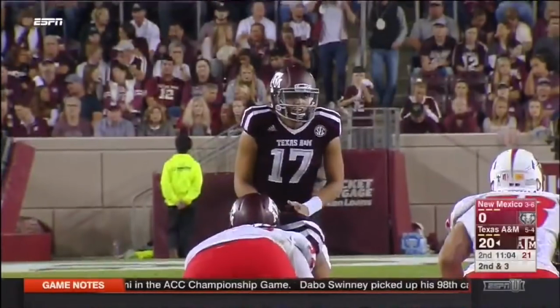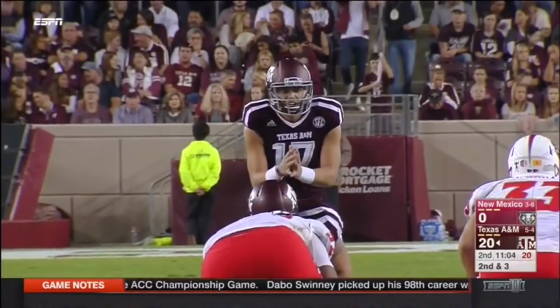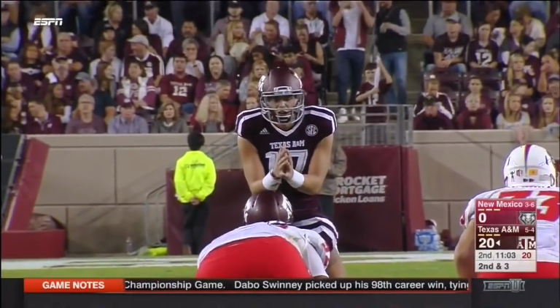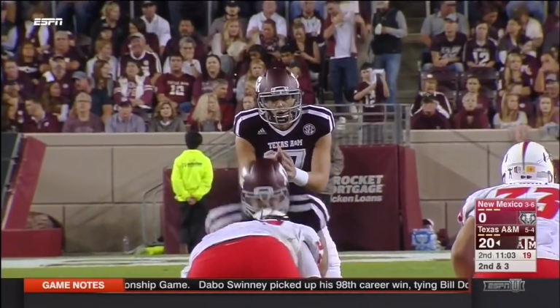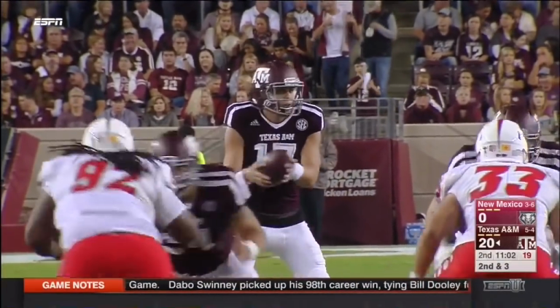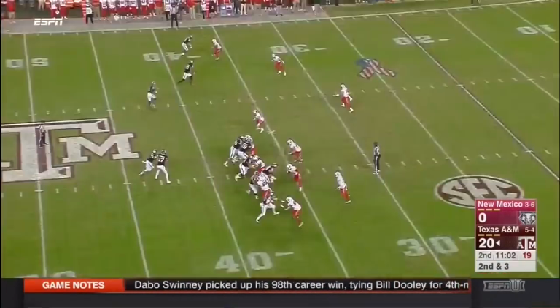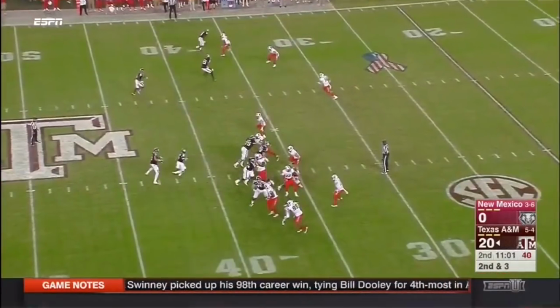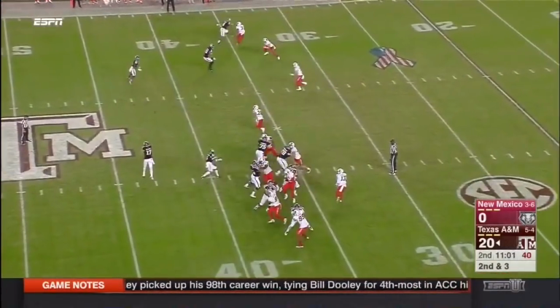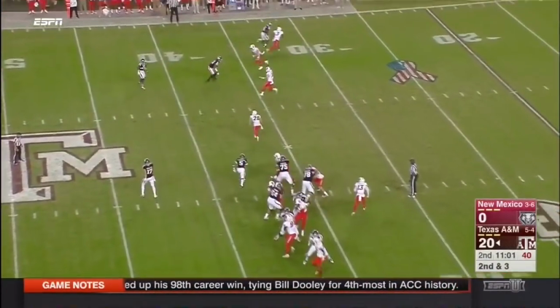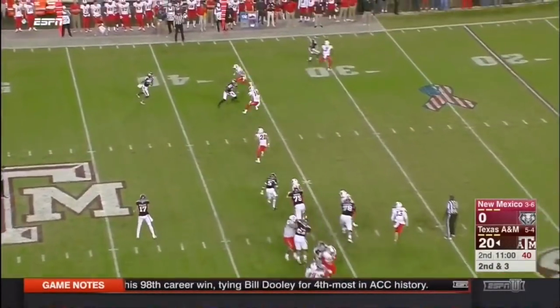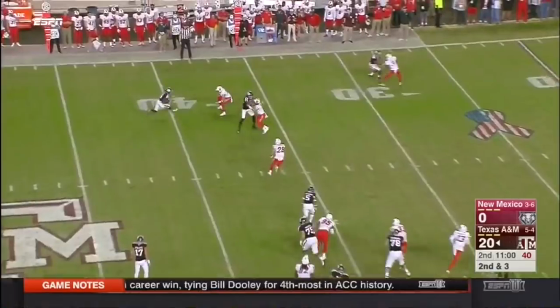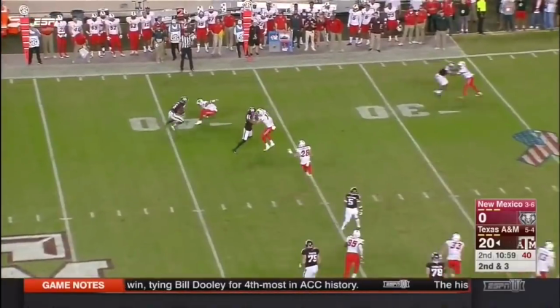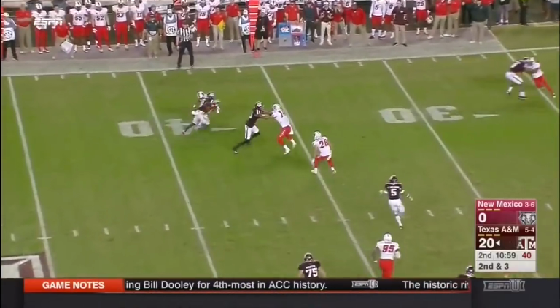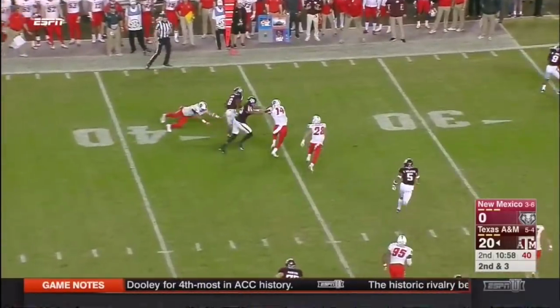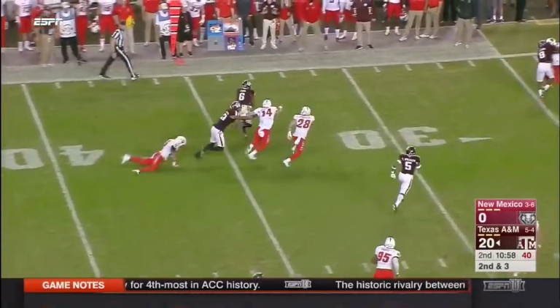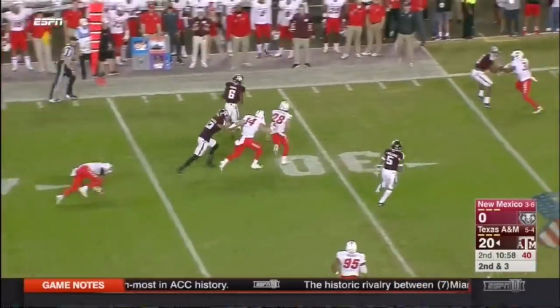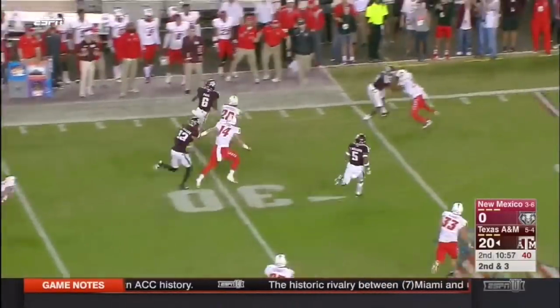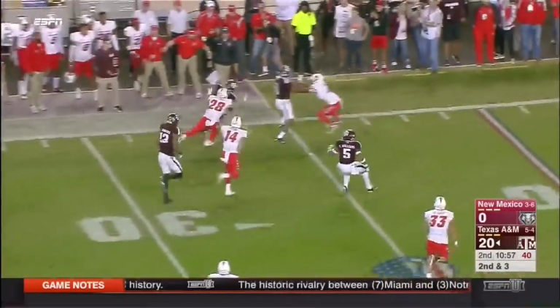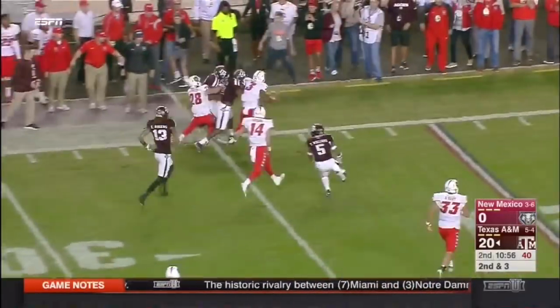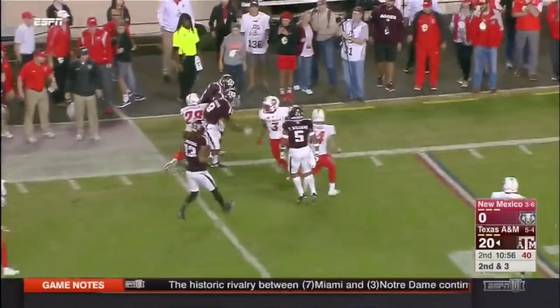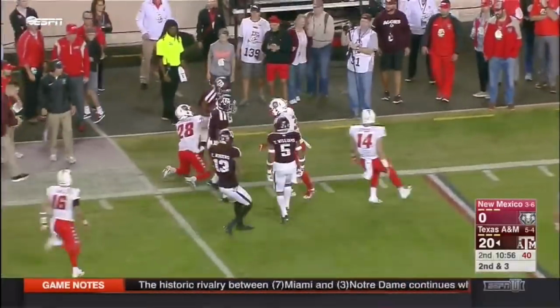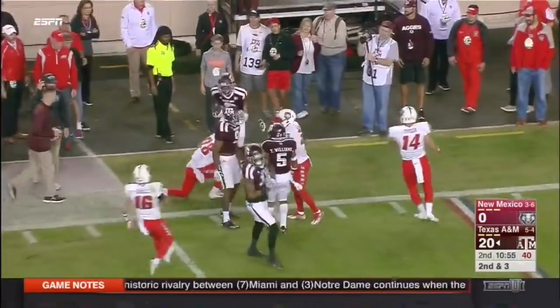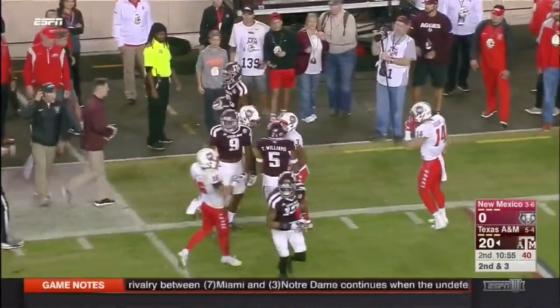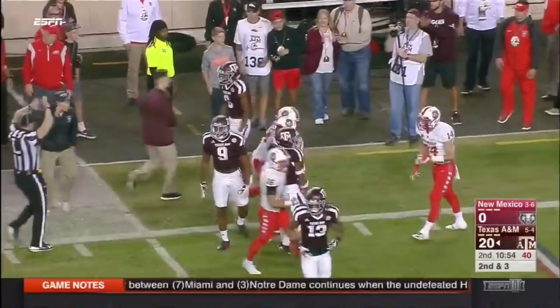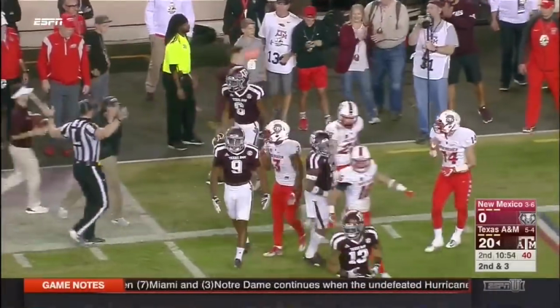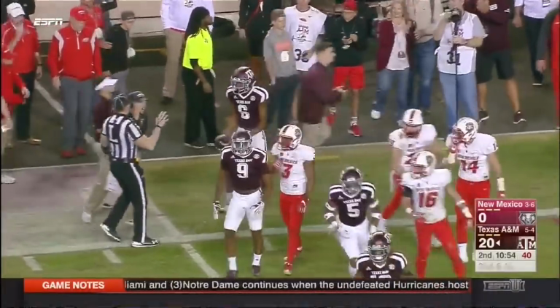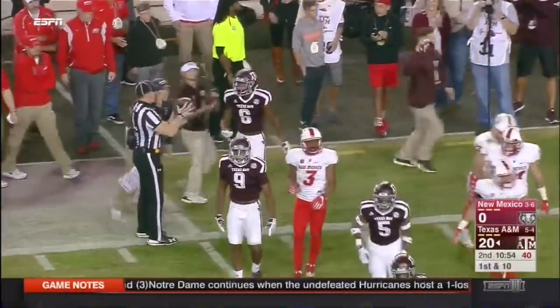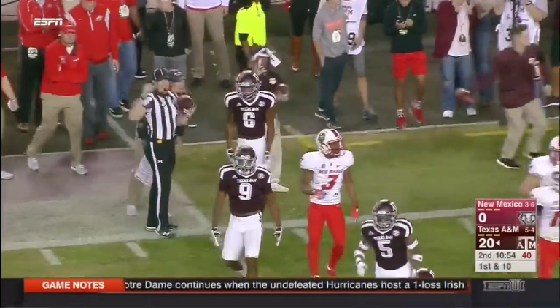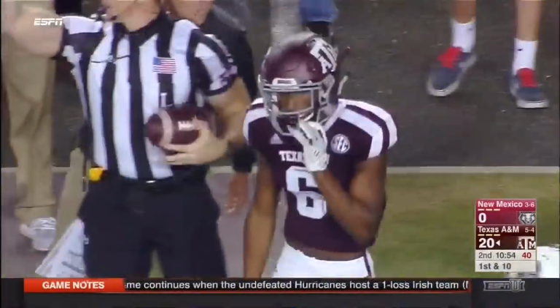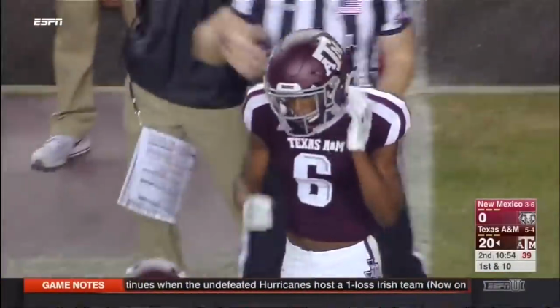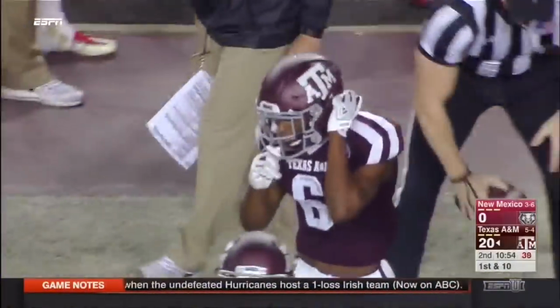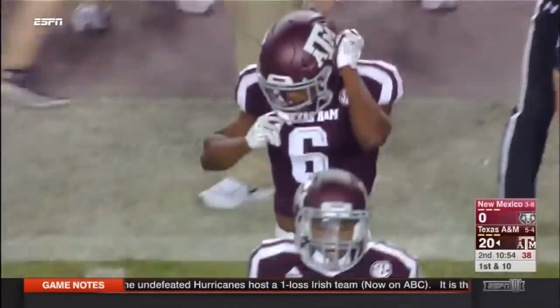An open receiver — that's what protection does for you, allows you to find the open guy. Receiver screen to Rashad Paul making a man miss. He stopped on a dime, changed direction, and picked up the first down.